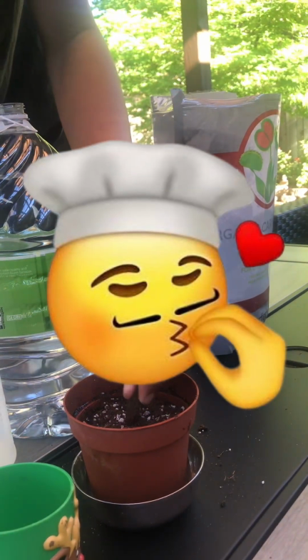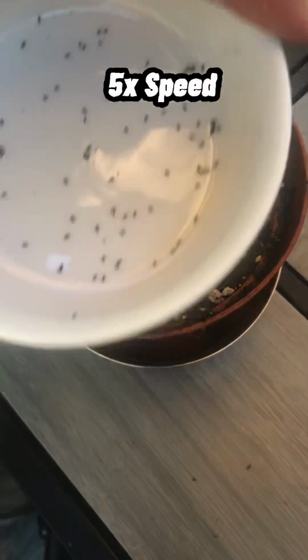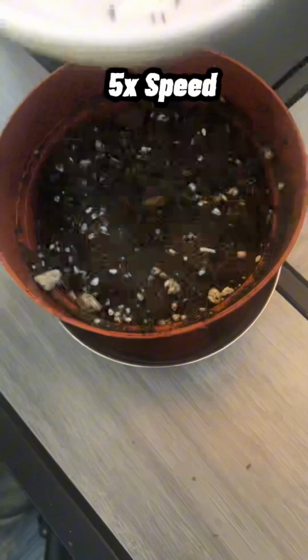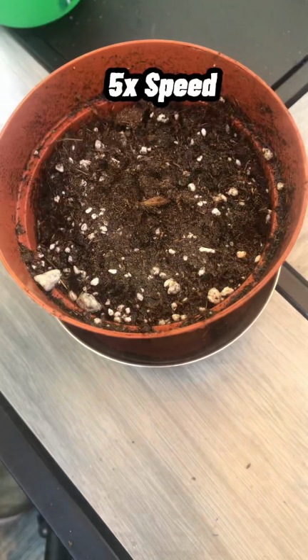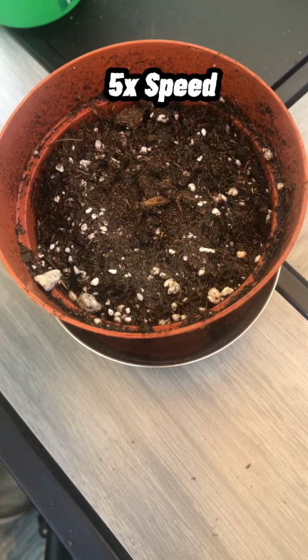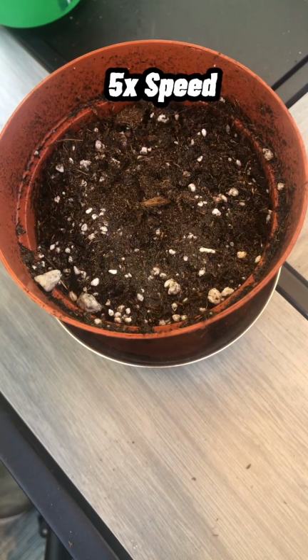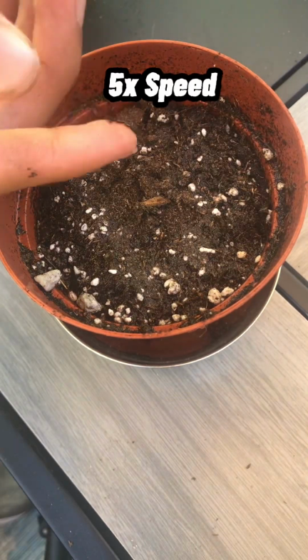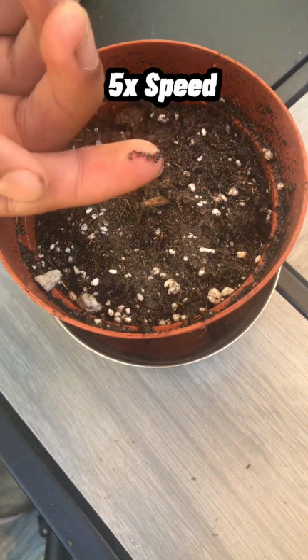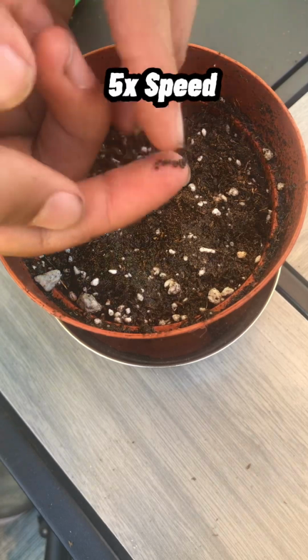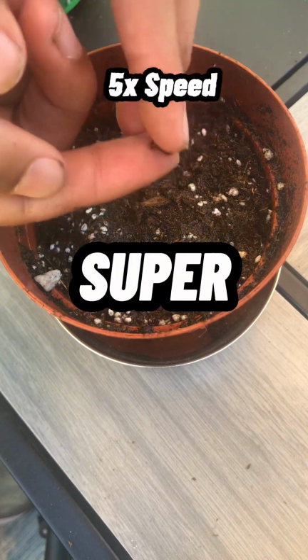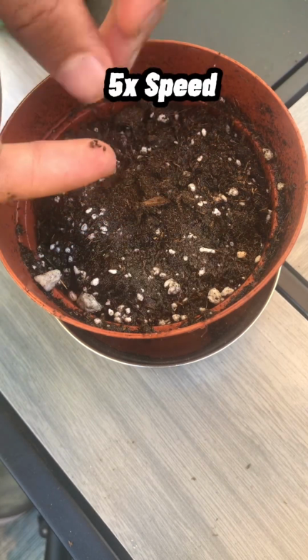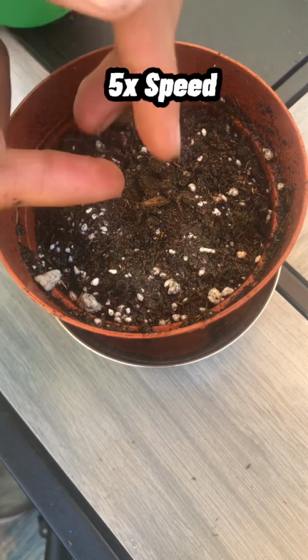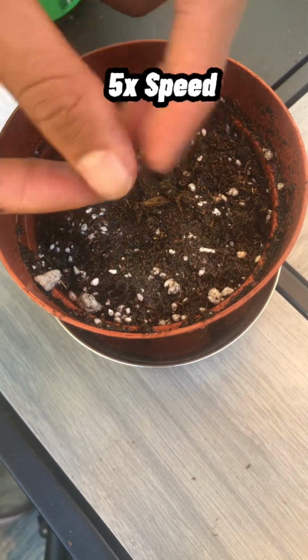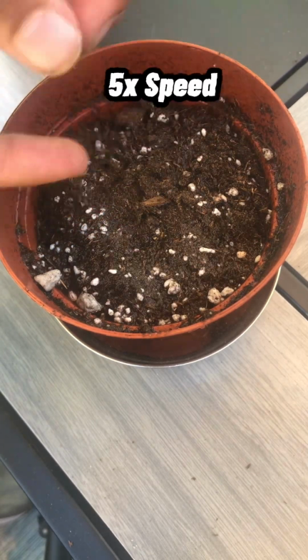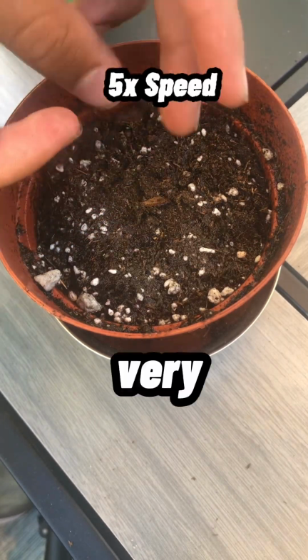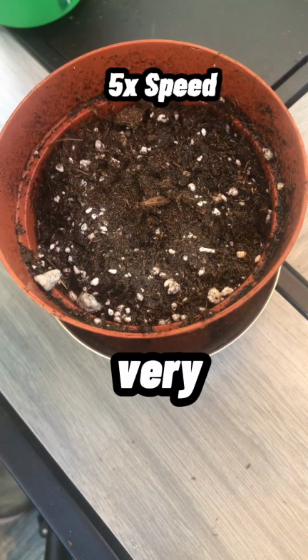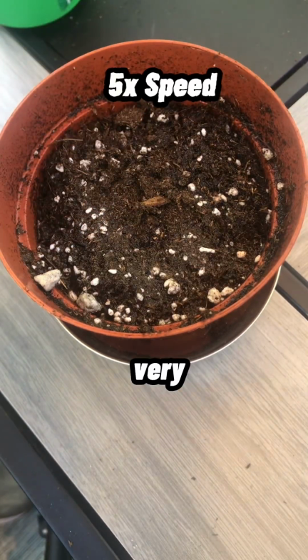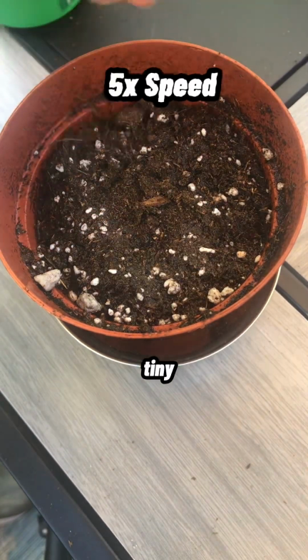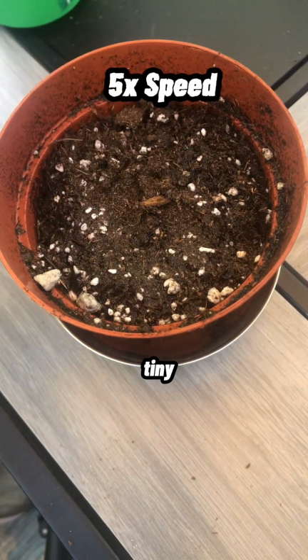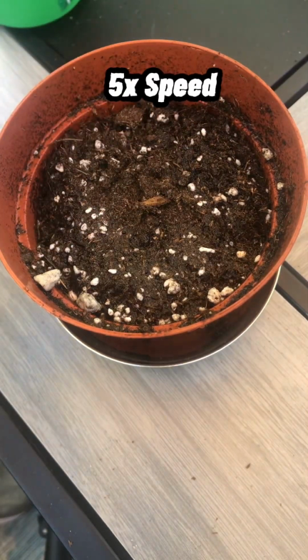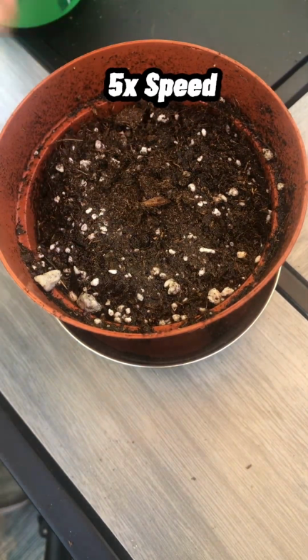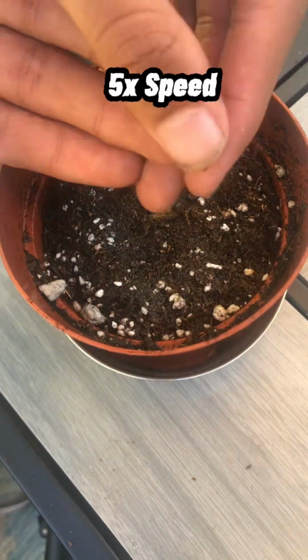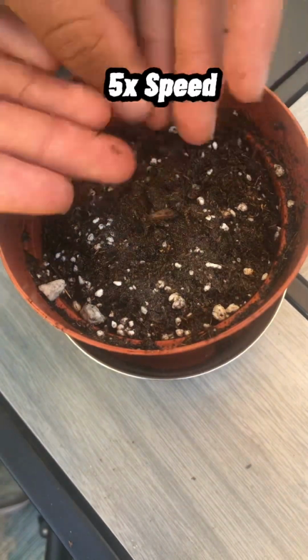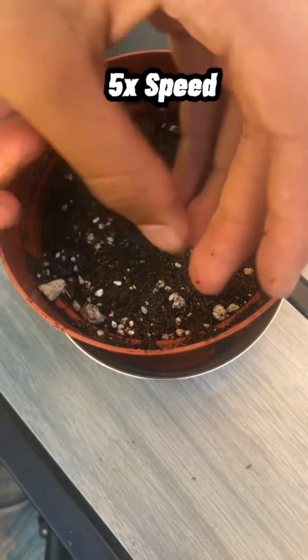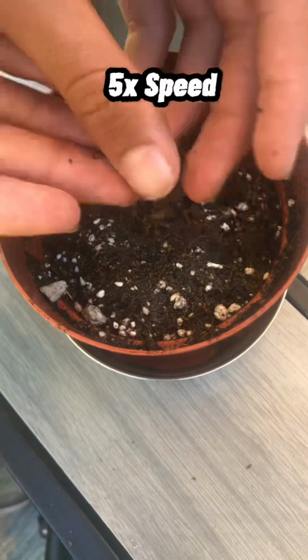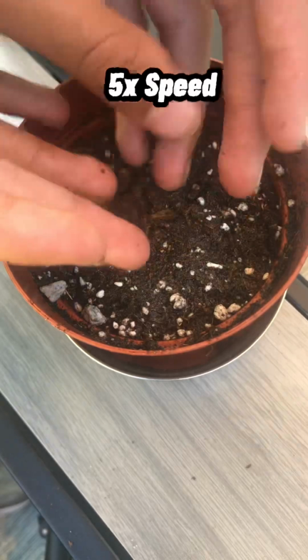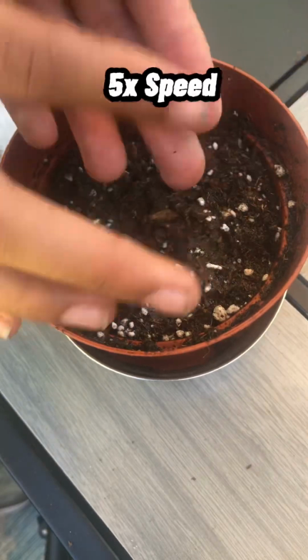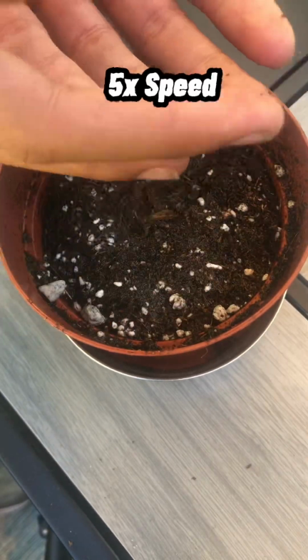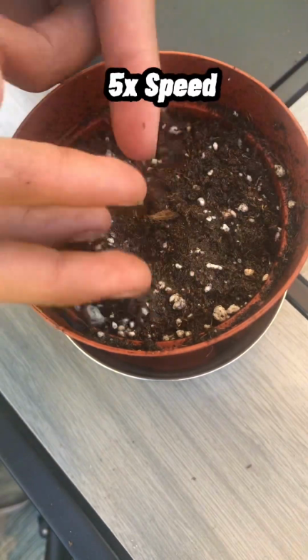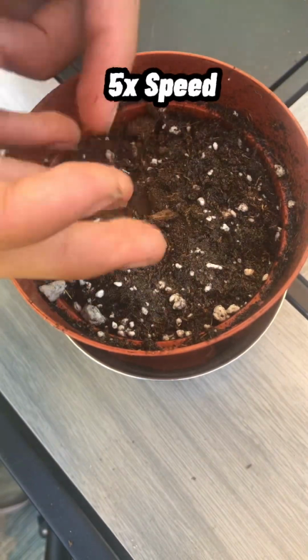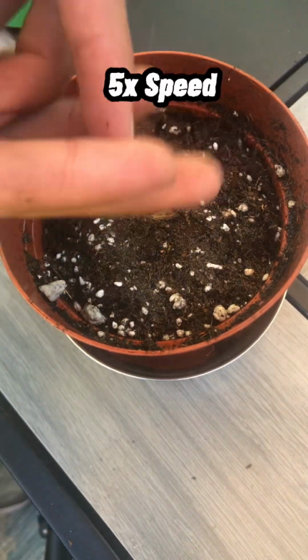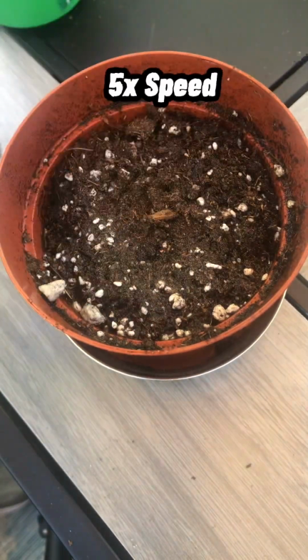Now I'm going to be sowing the seeds. This step is super difficult because the seeds are very, very tiny and delicate. I pick them up with one of my fingers and gently shake them over the pot.